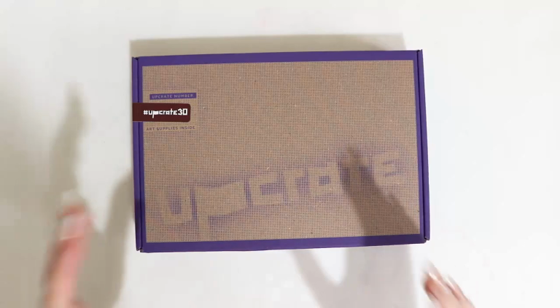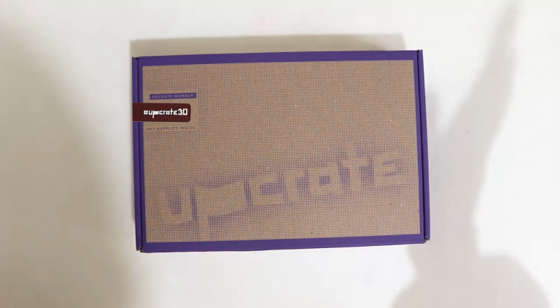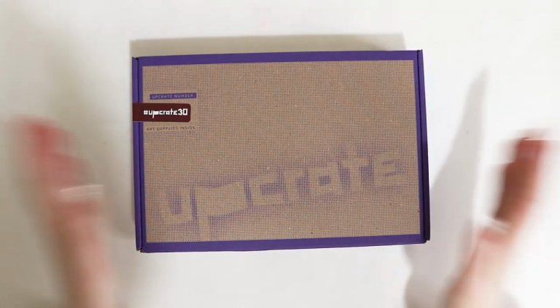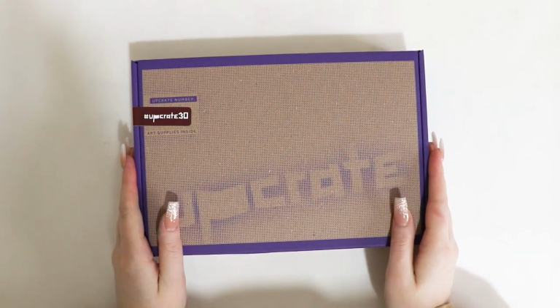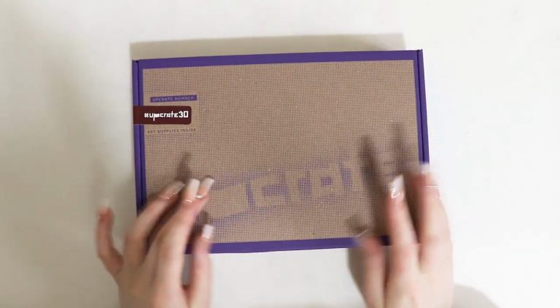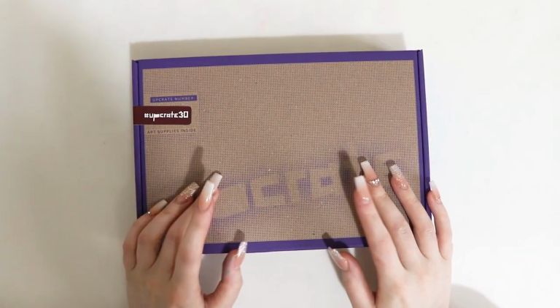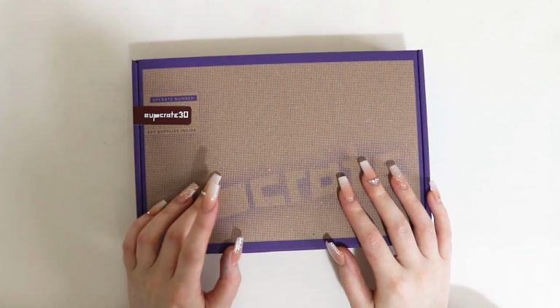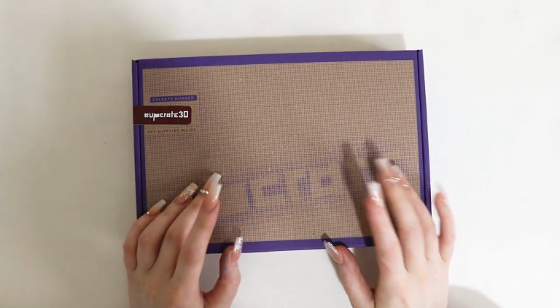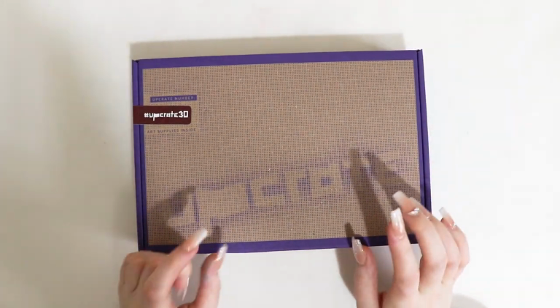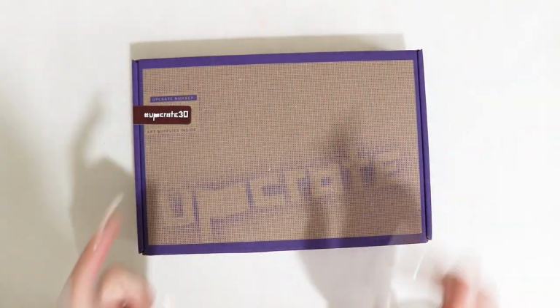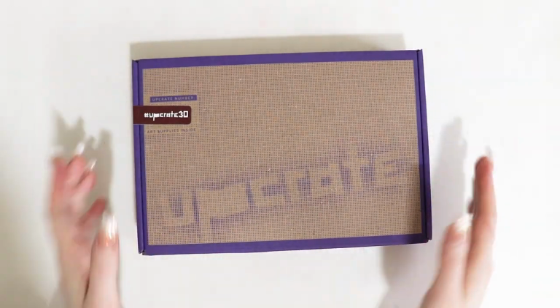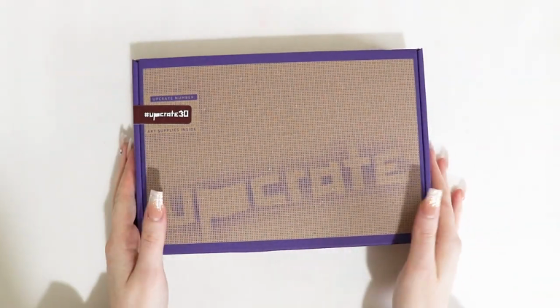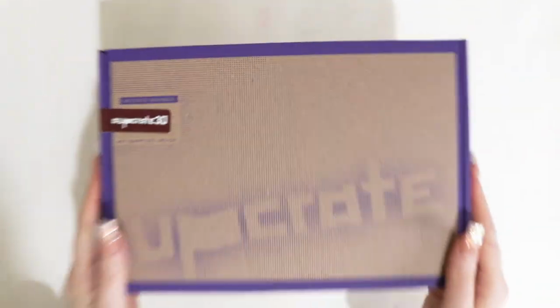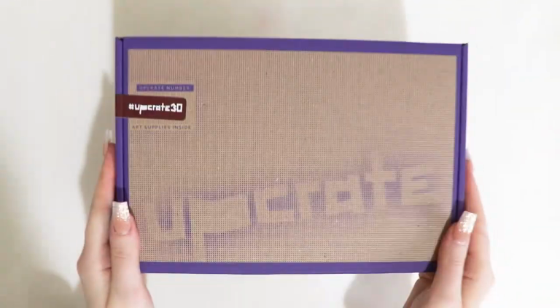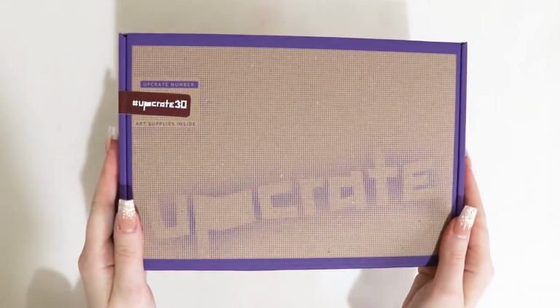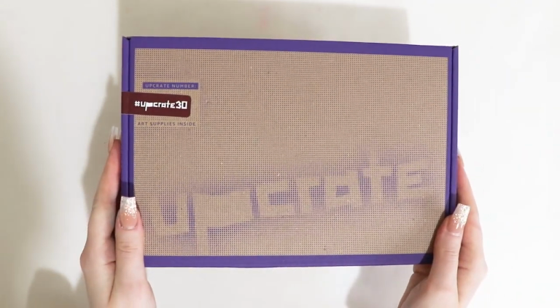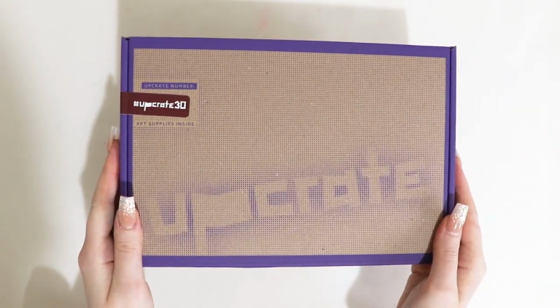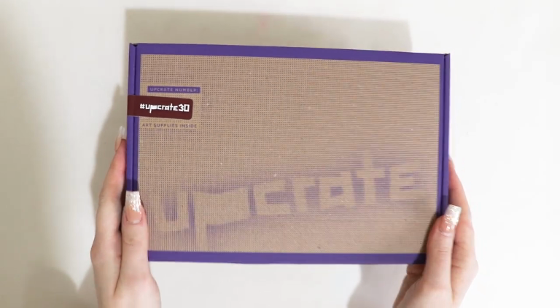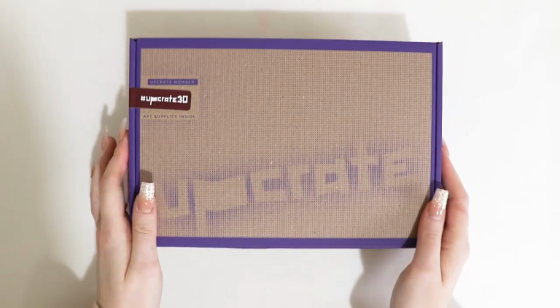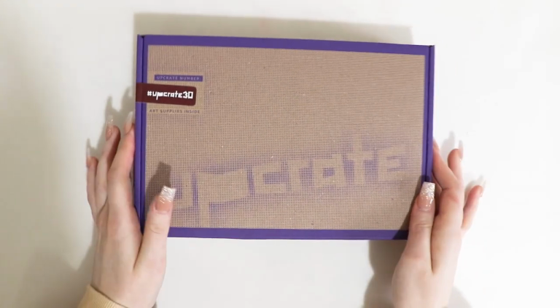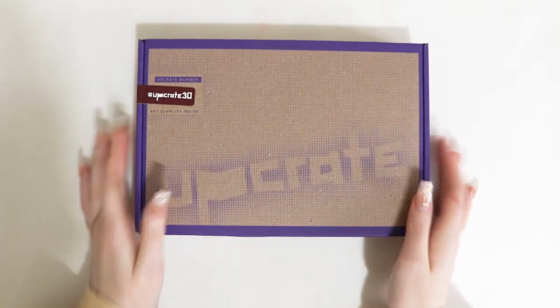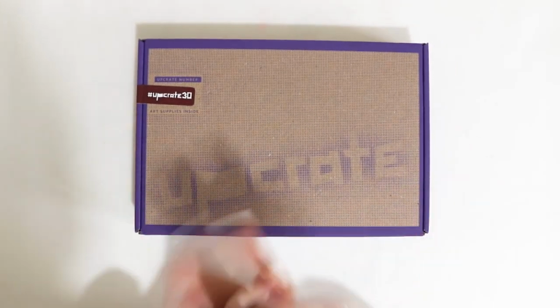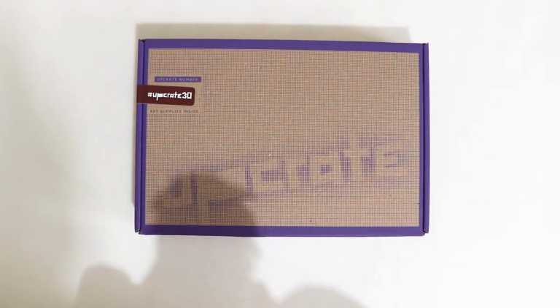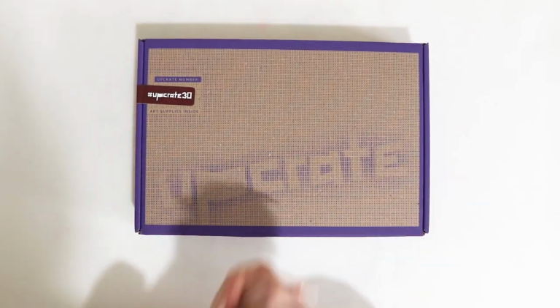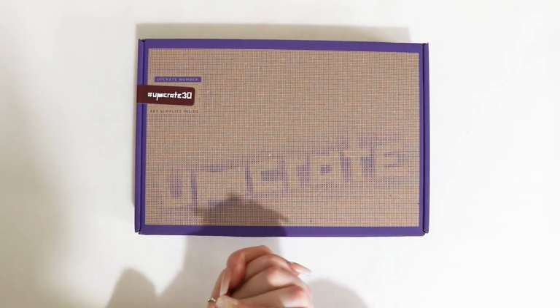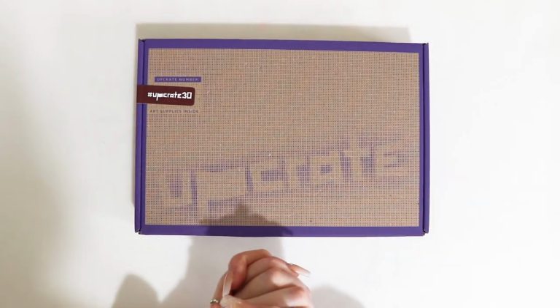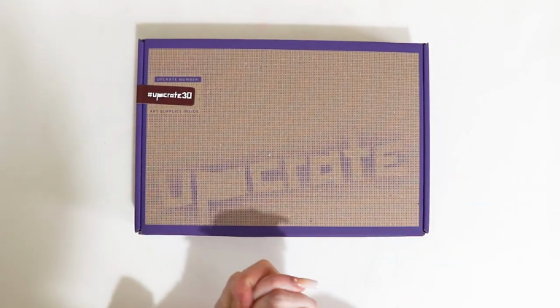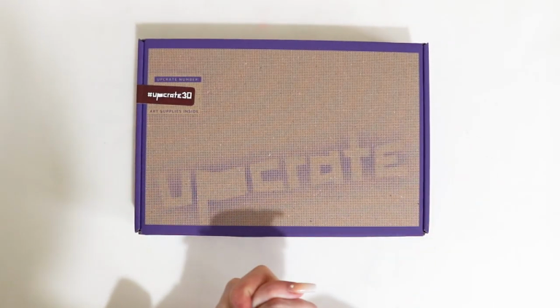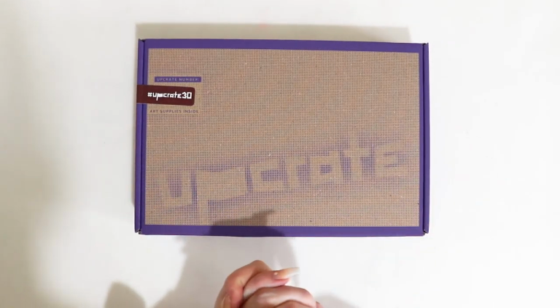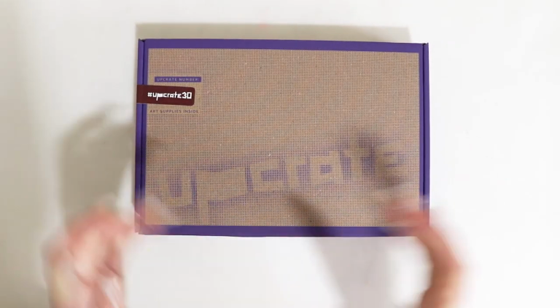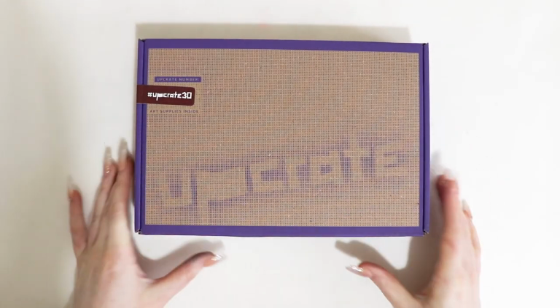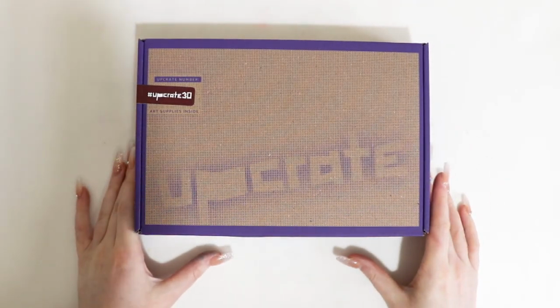Hey guys and welcome back to another video. Today I have an Upcrate unboxing. Upcrate have kindly sent me this box to review and open.